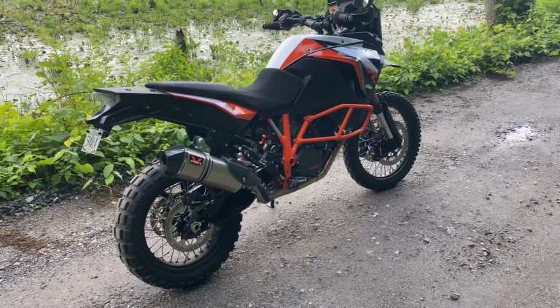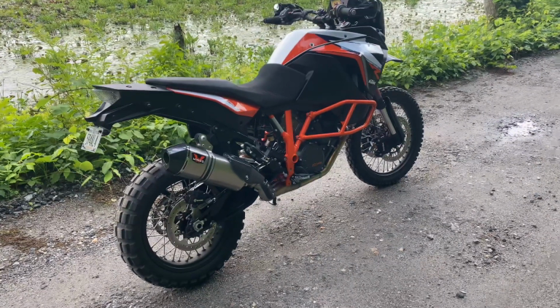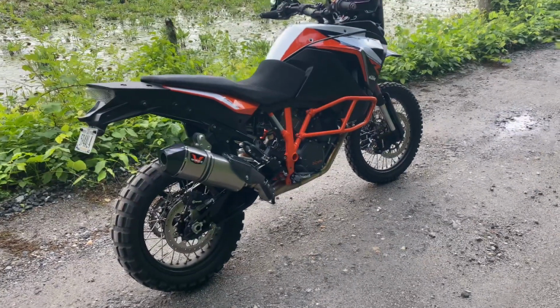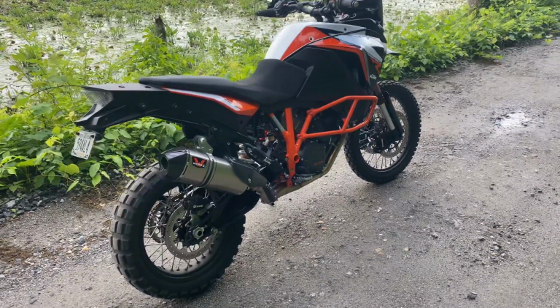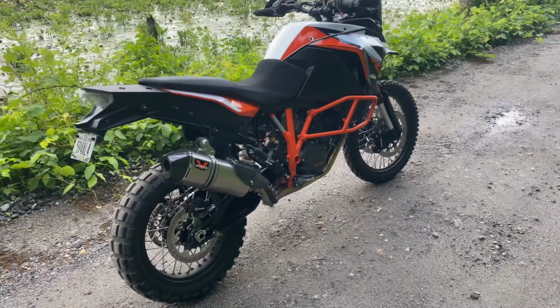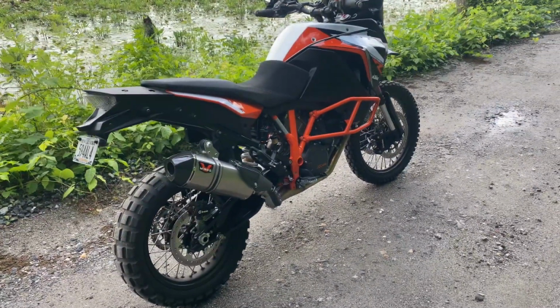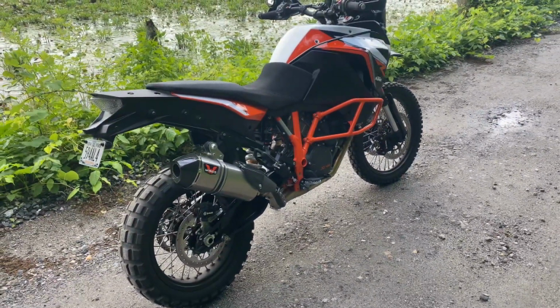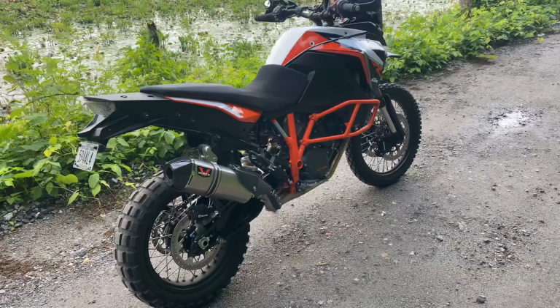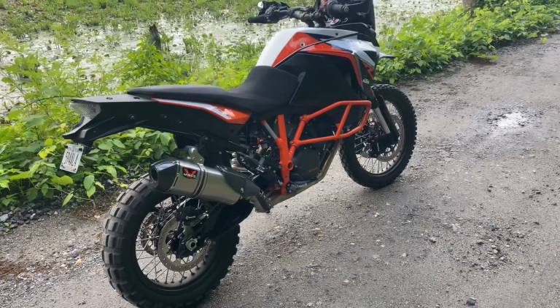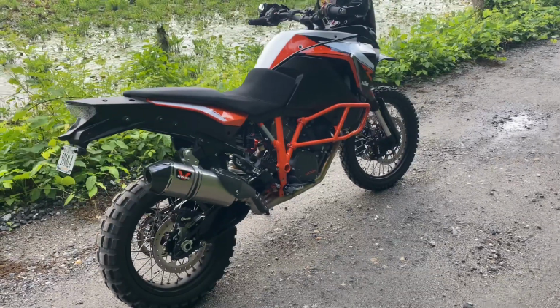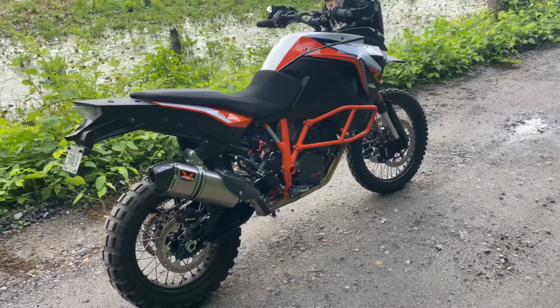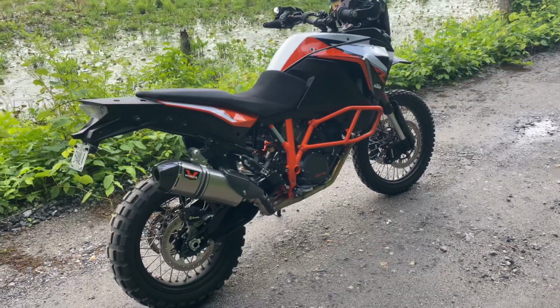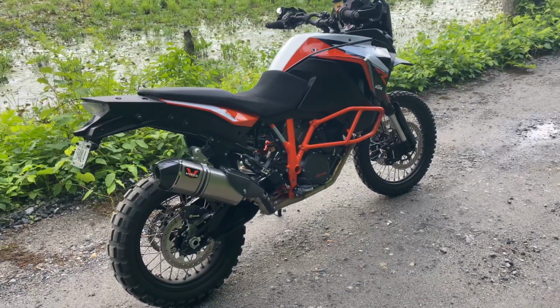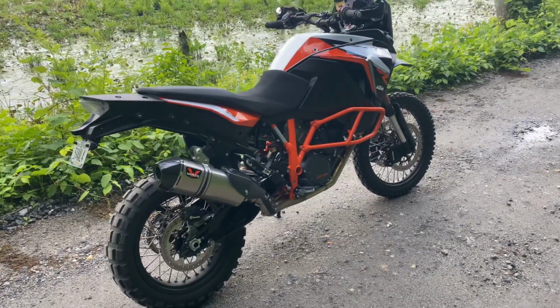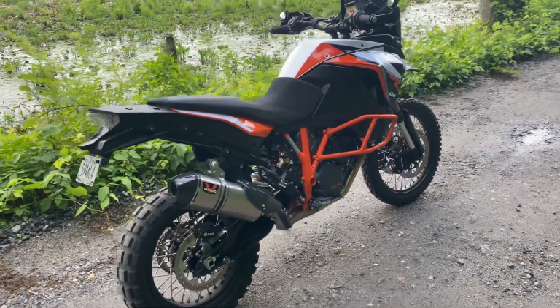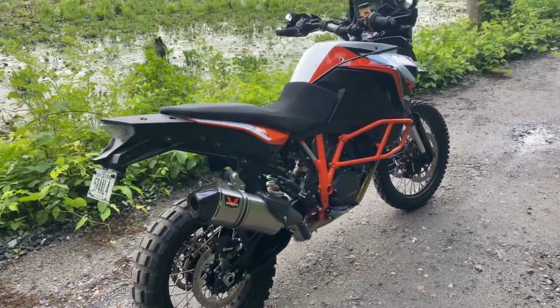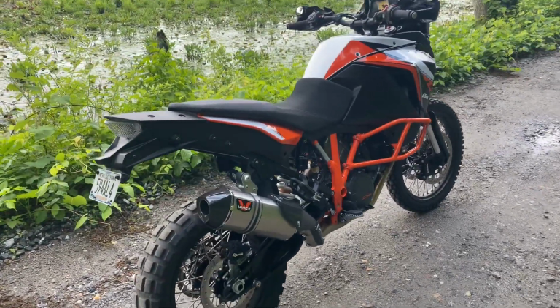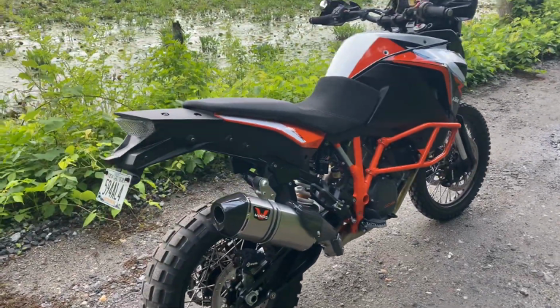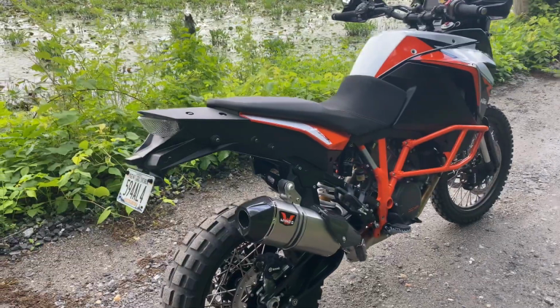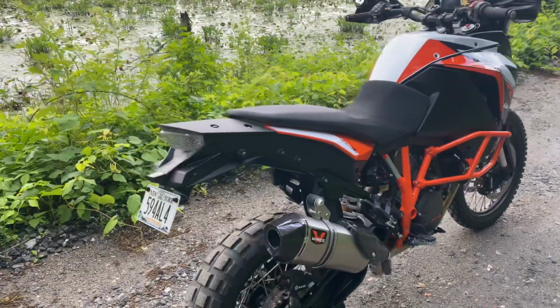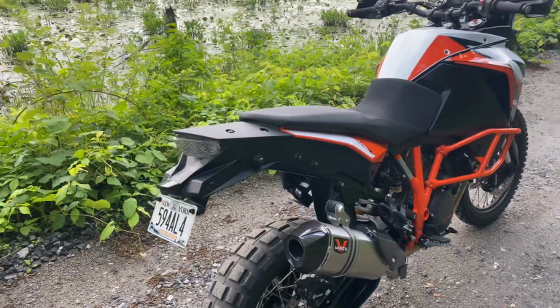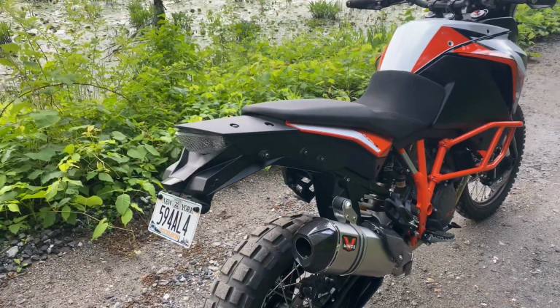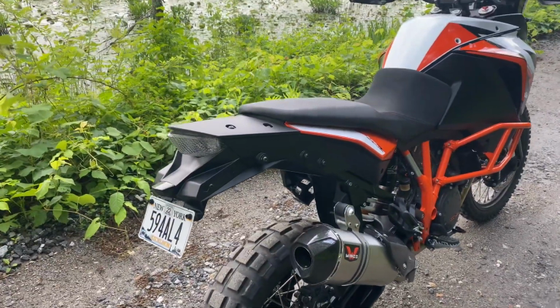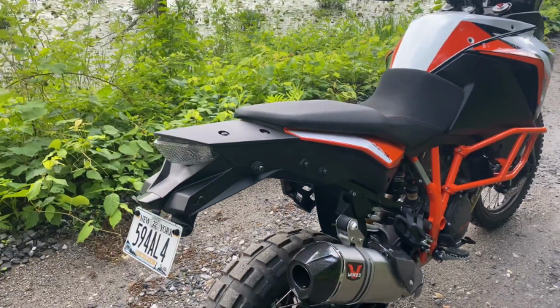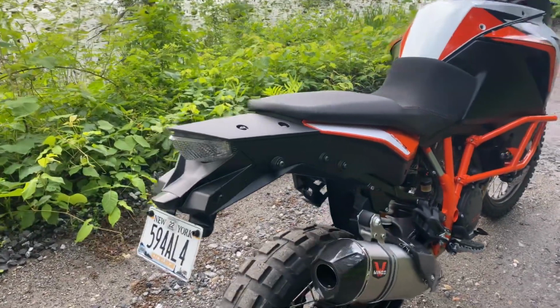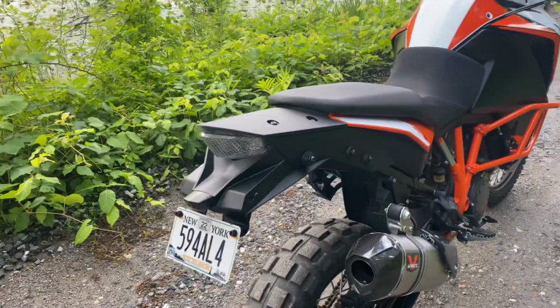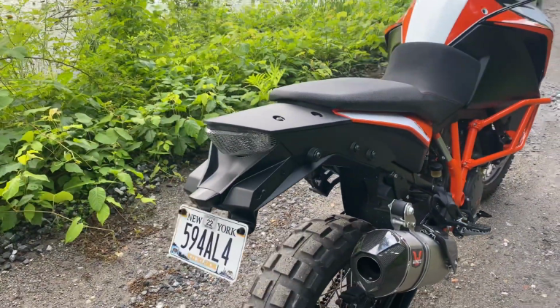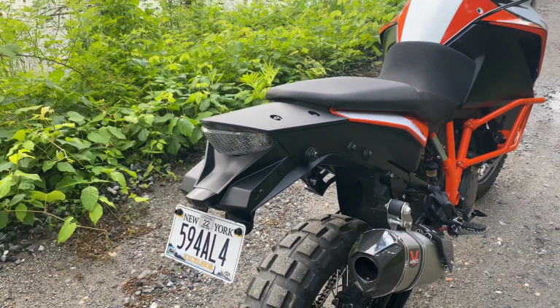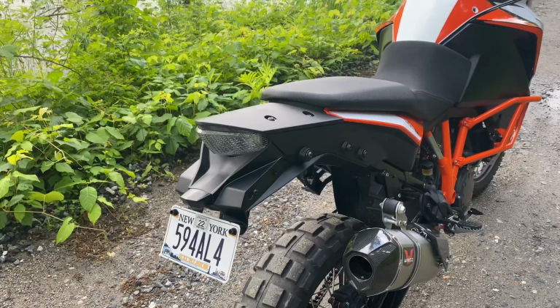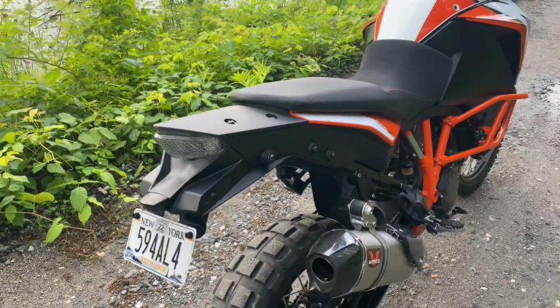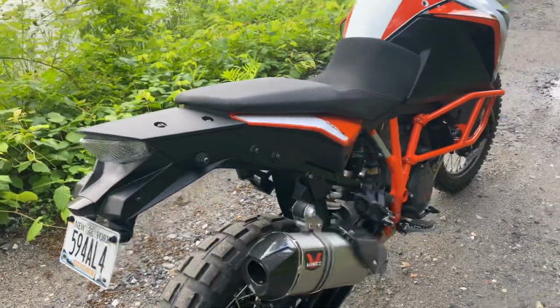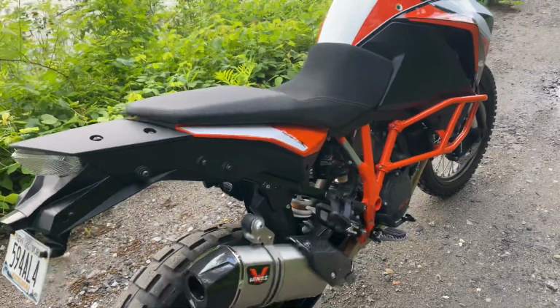Welcome back to the channel guys, today just doing a little review on my 1290 Super Adventure R. I actually installed the LED custom rear tail light that has an integrated blinker in it.